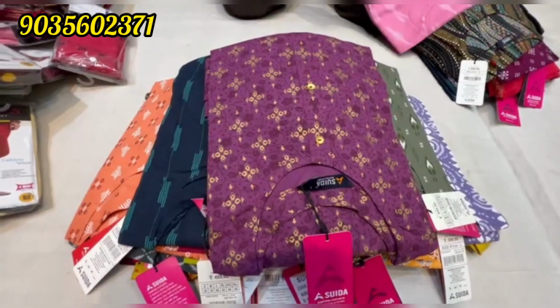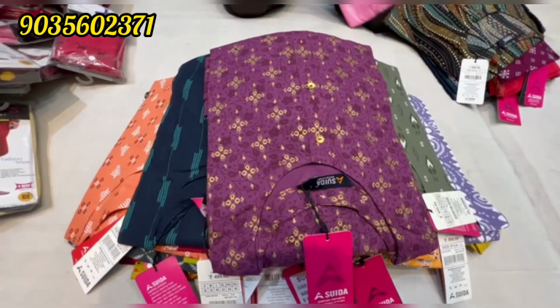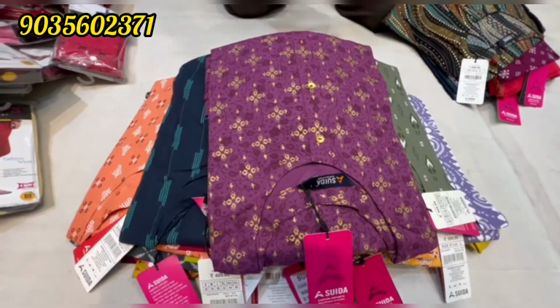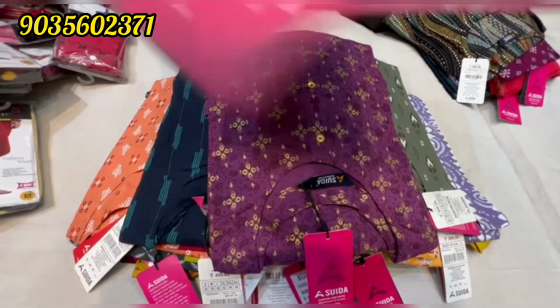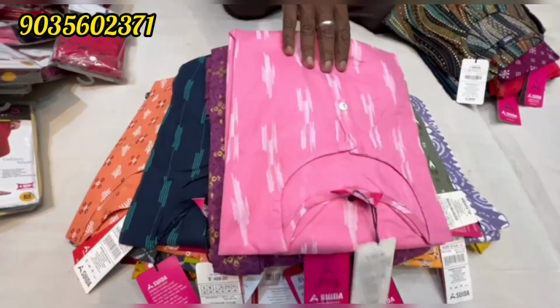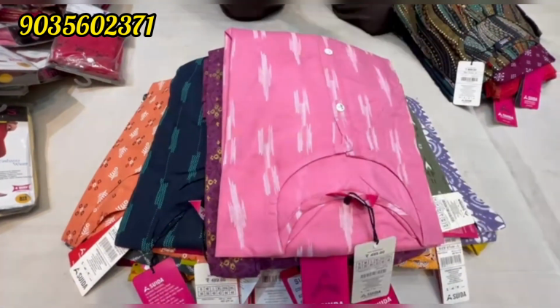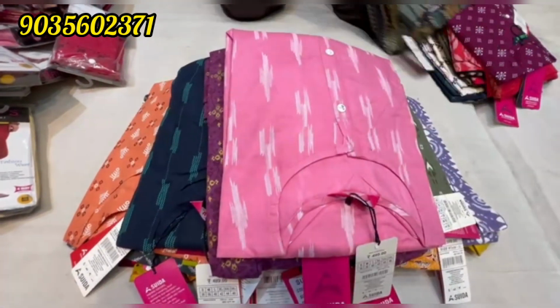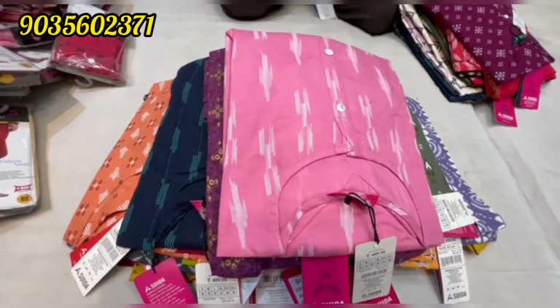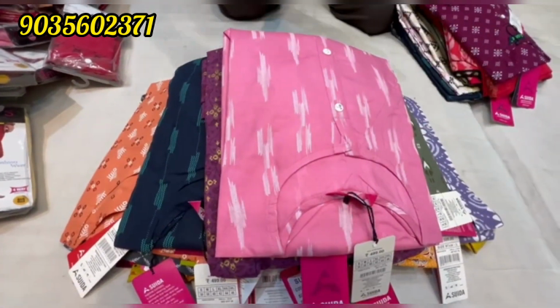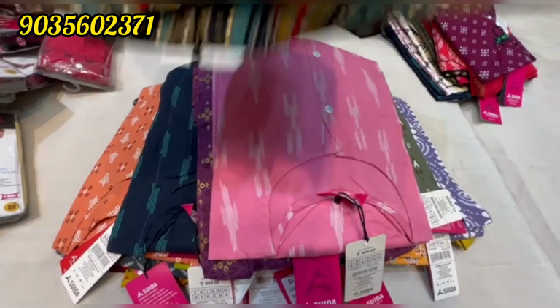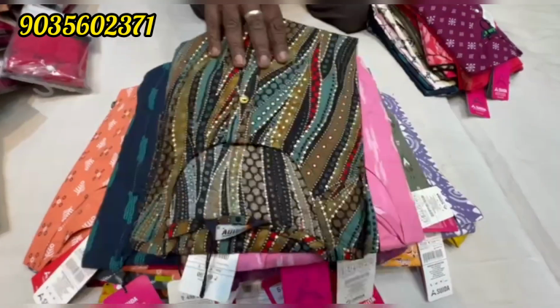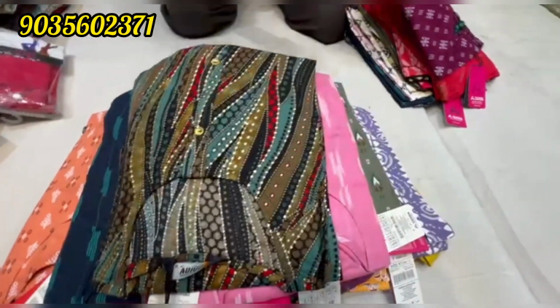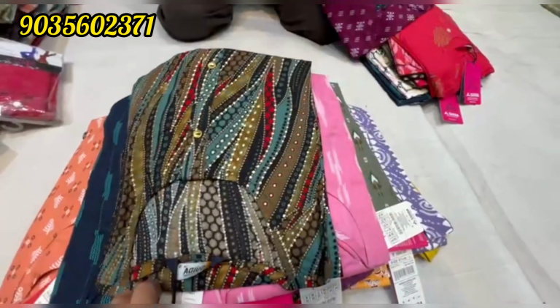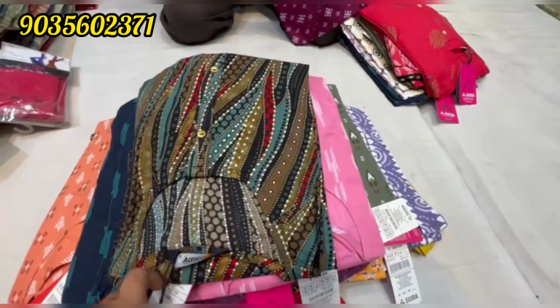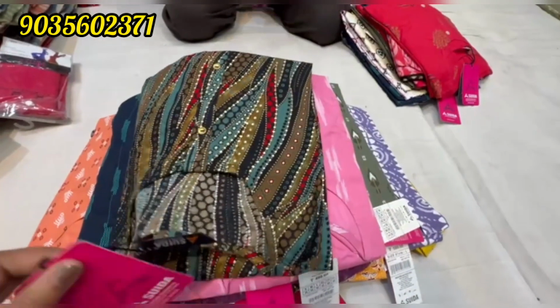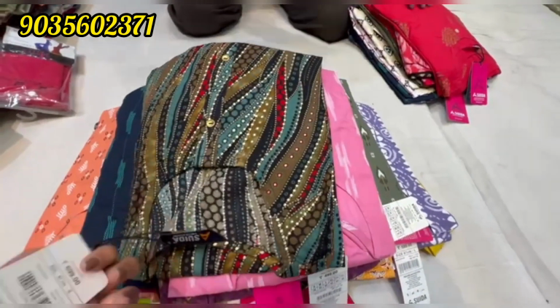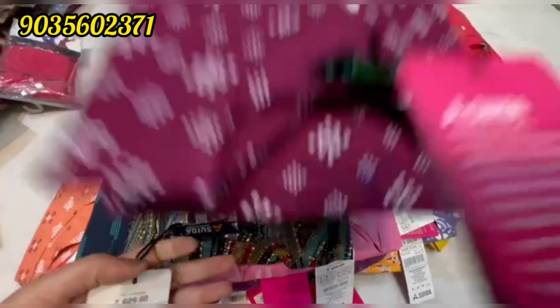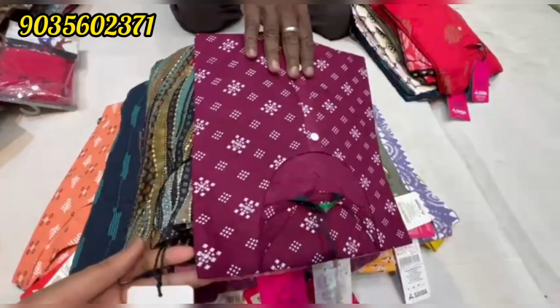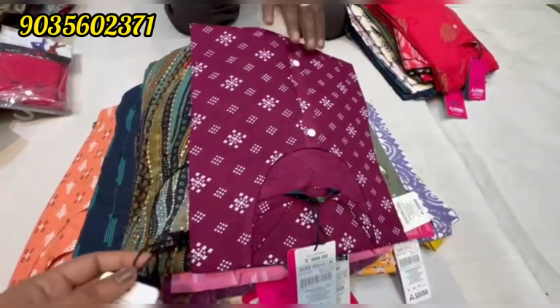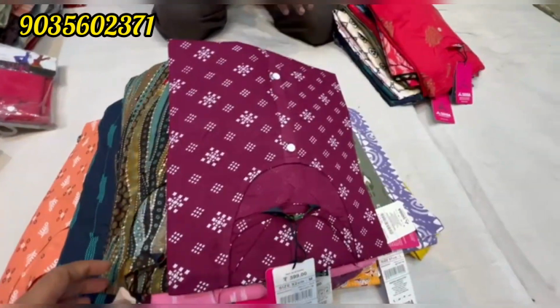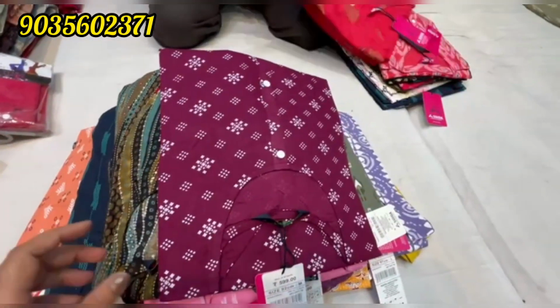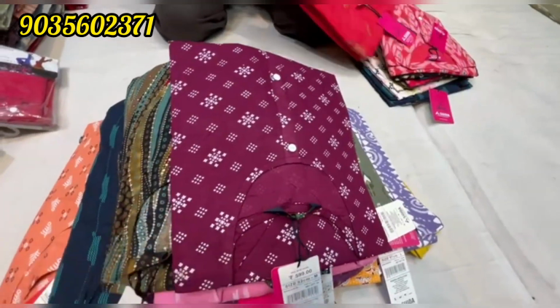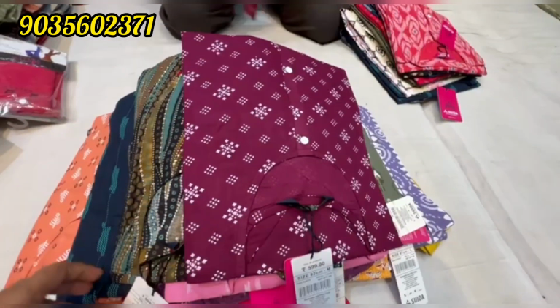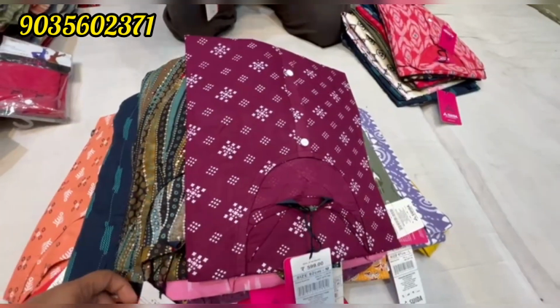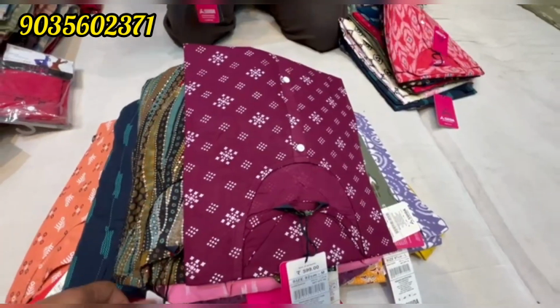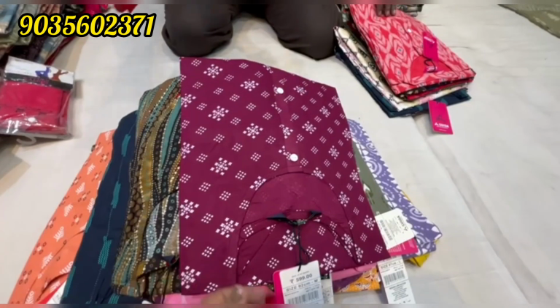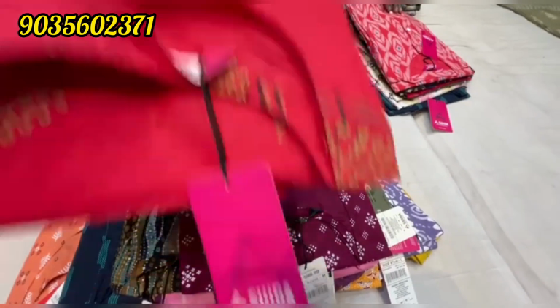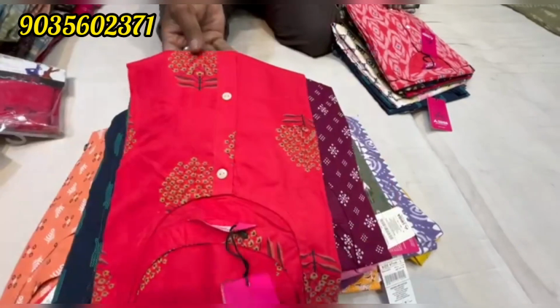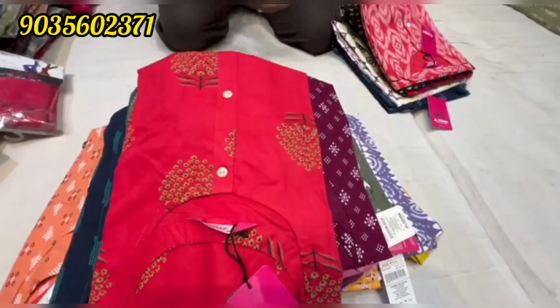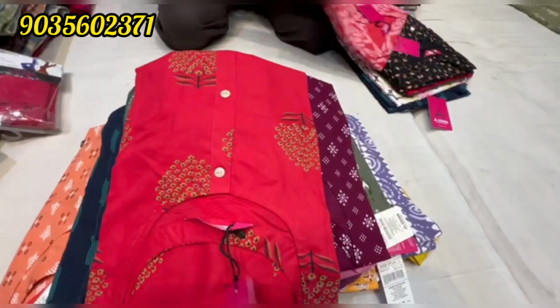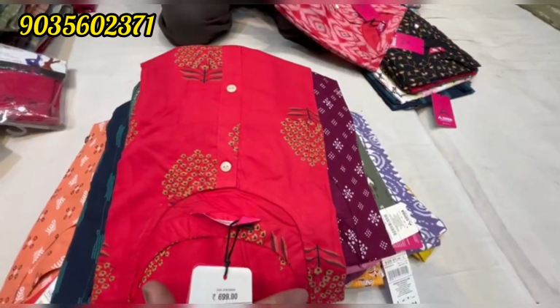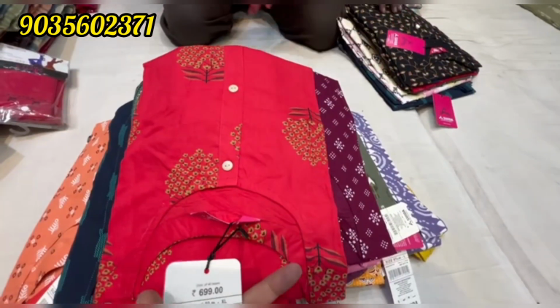There are good prices available. It's a great collection. Sizes are available from S to XXL. If there is one more sale, it's the best option.